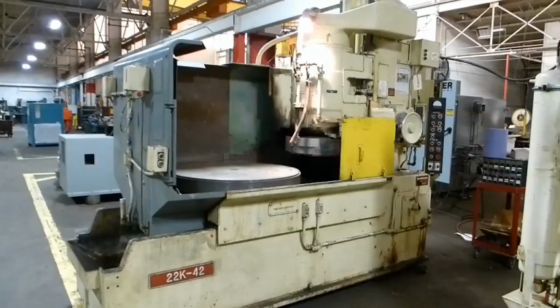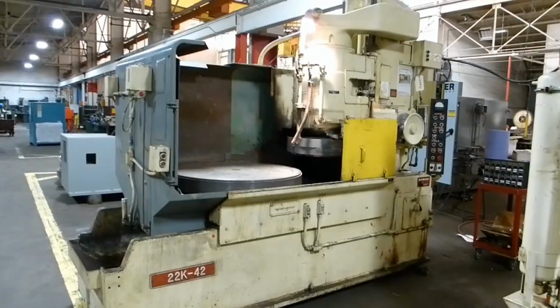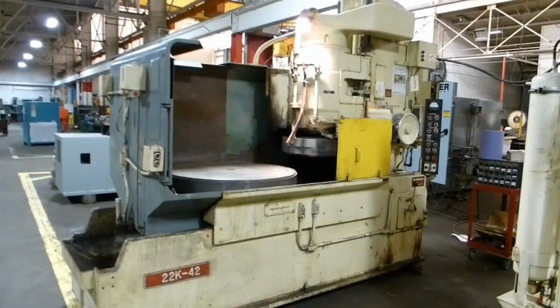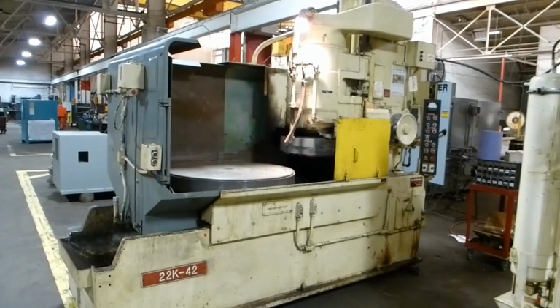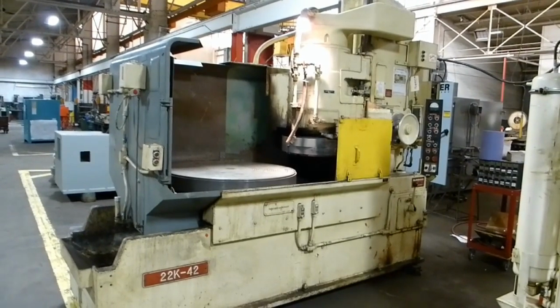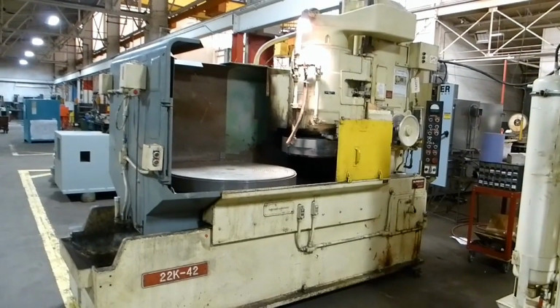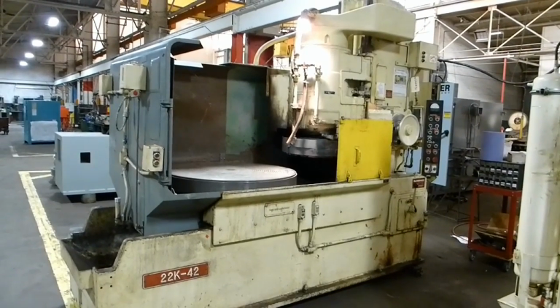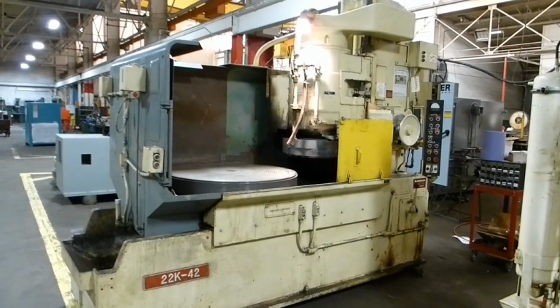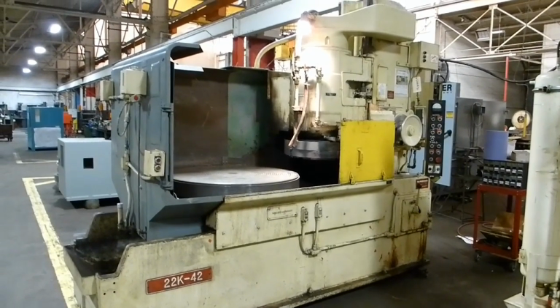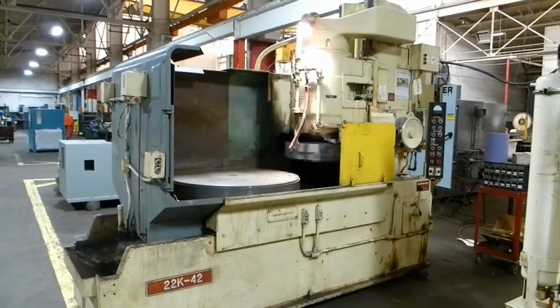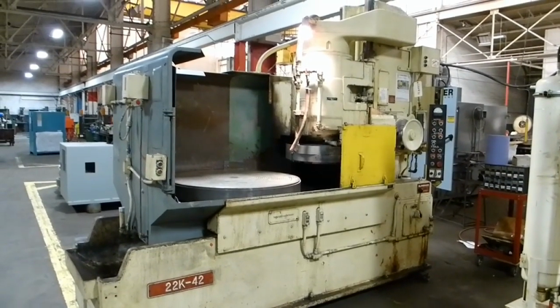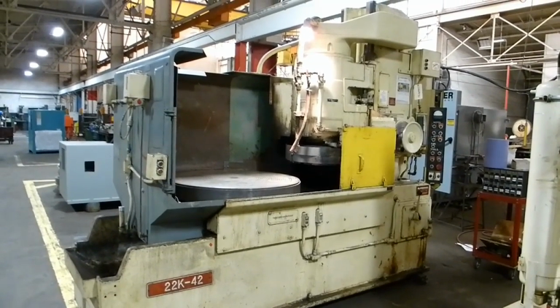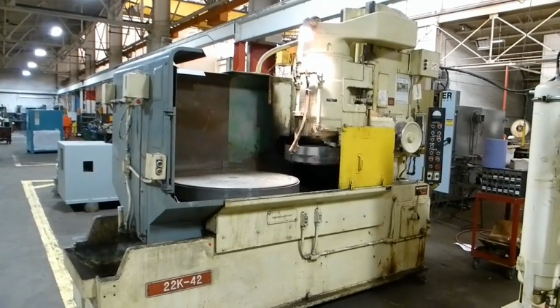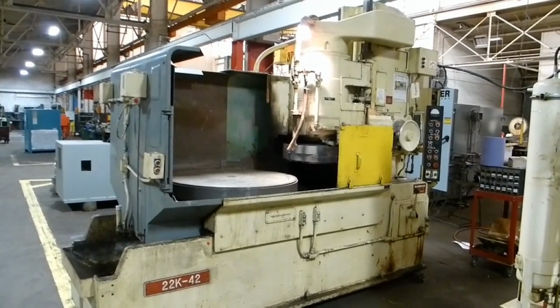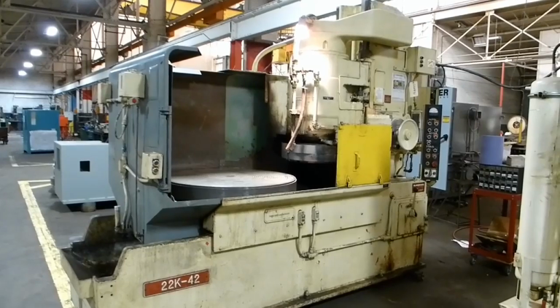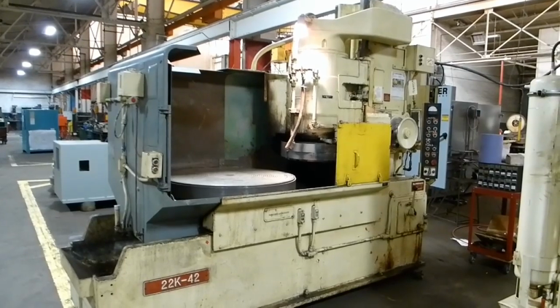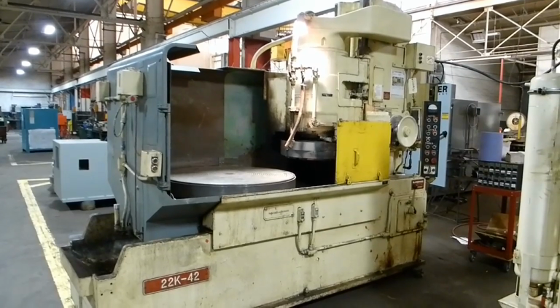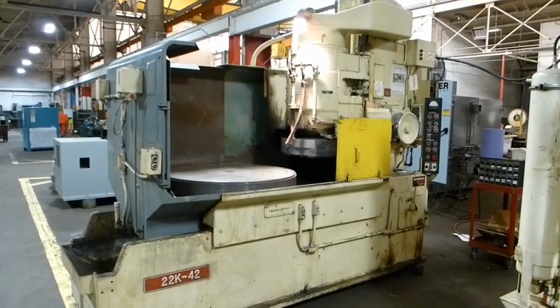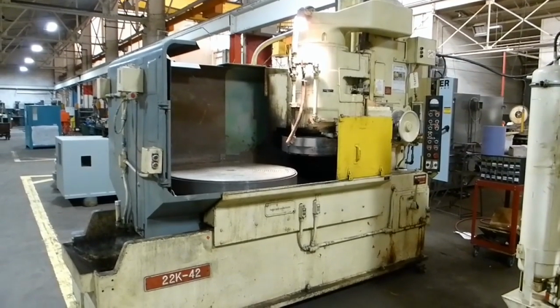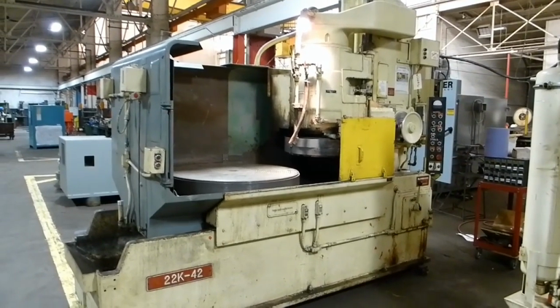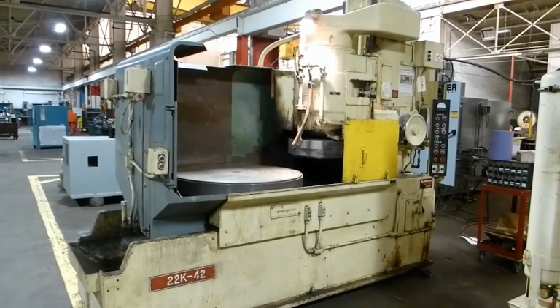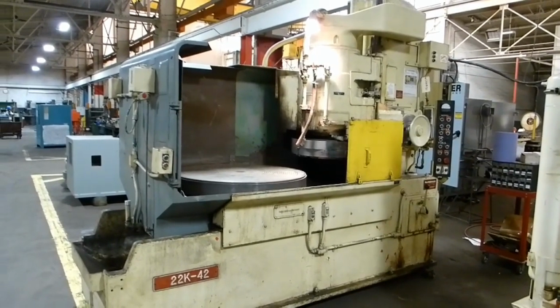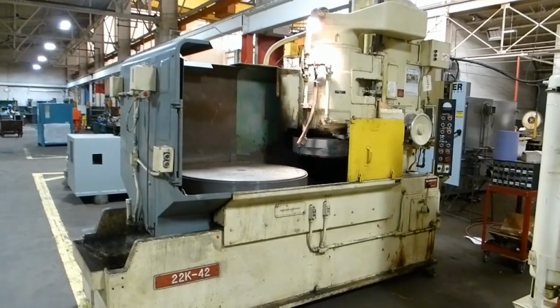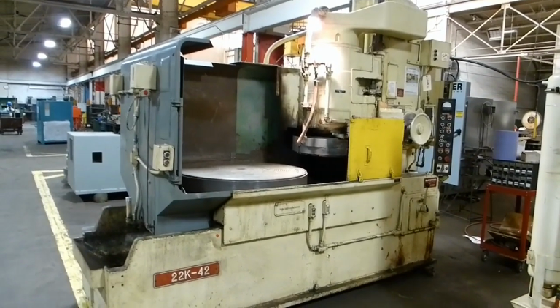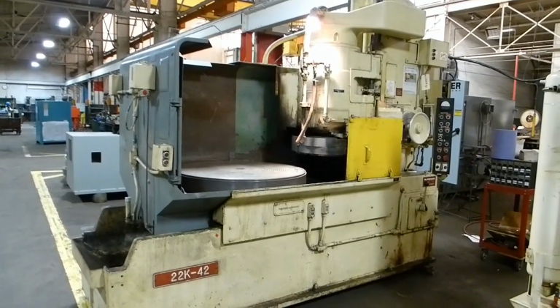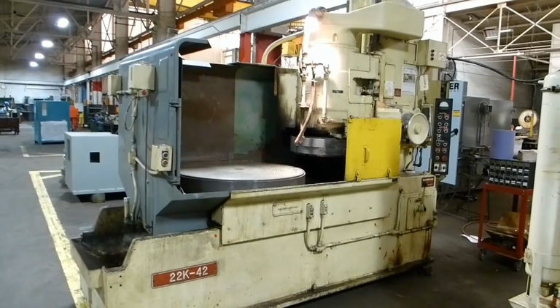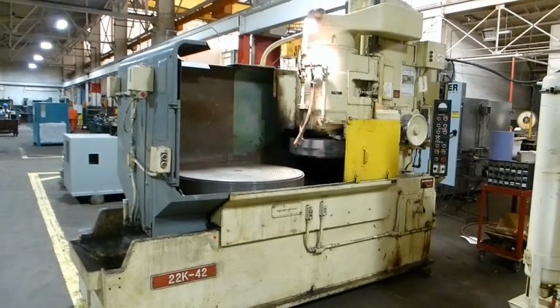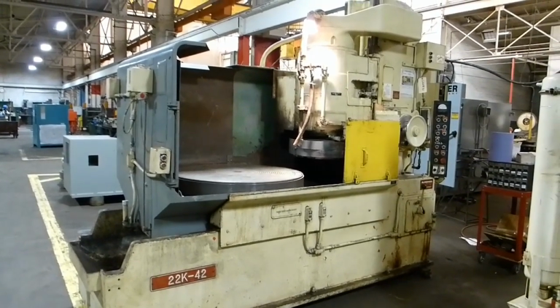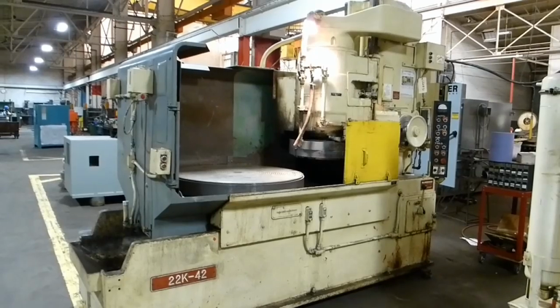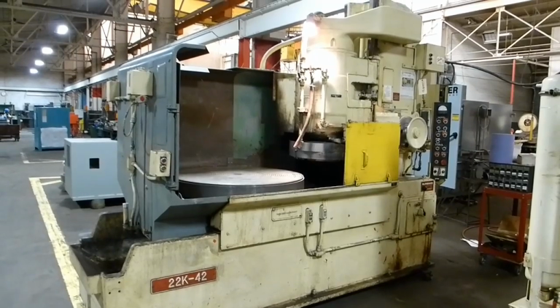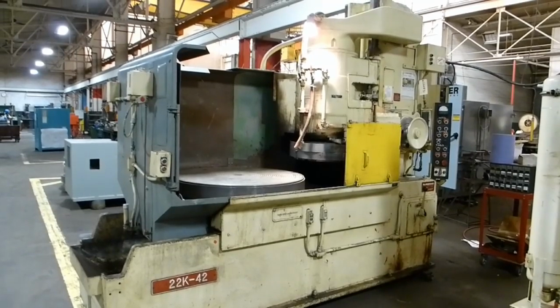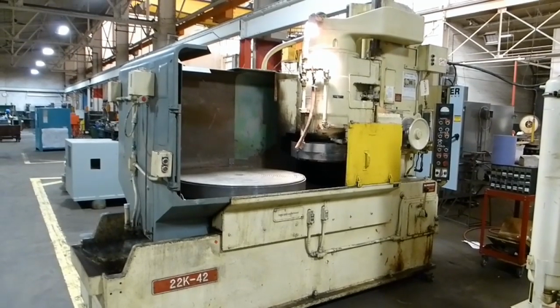This is a Blanchard model 22K42, serial number 14997. It's a 42 inch diameter vertical spindle rotary surface grinder.